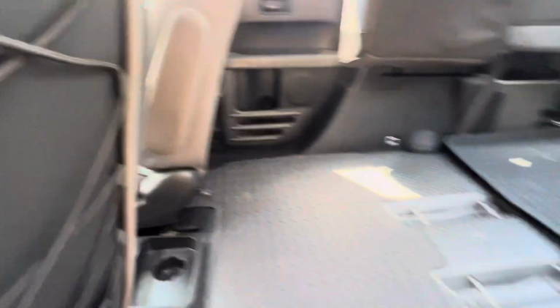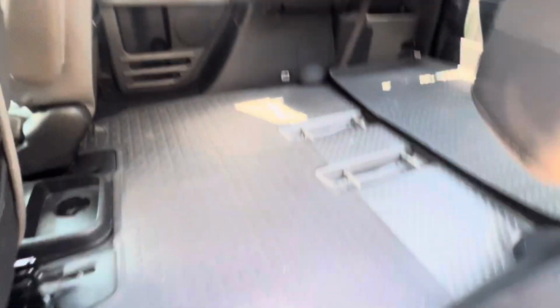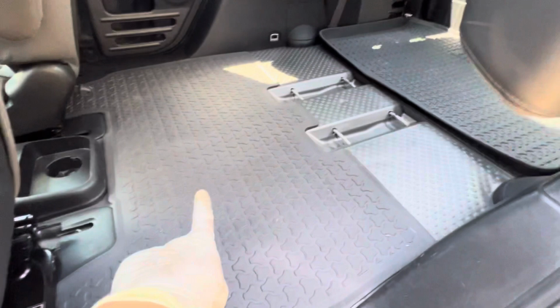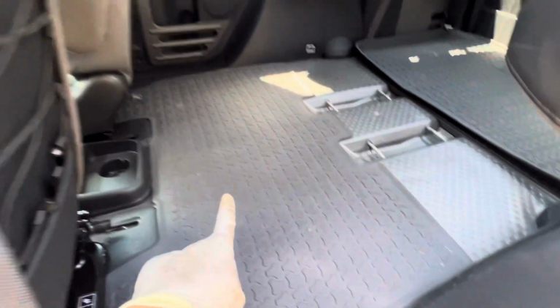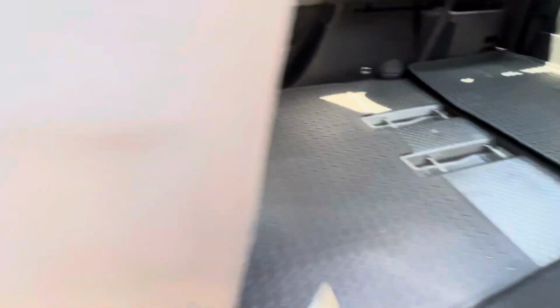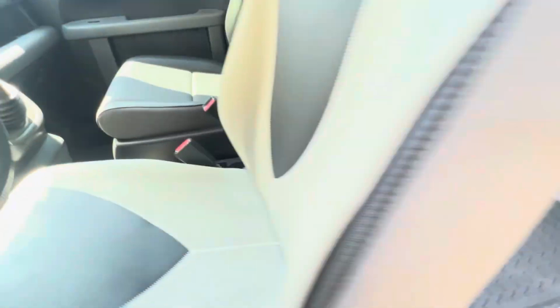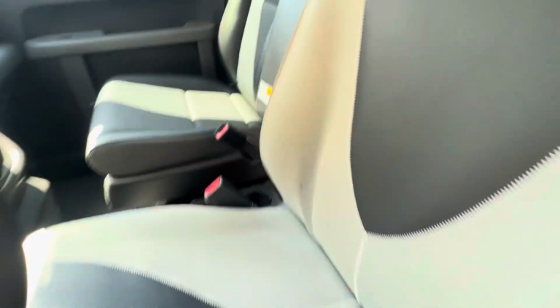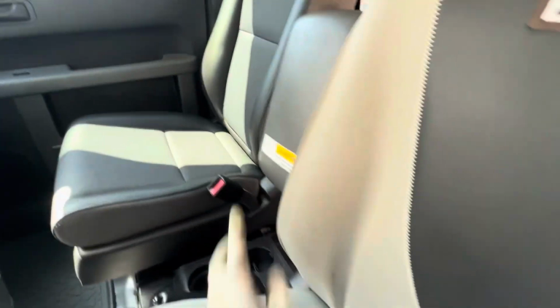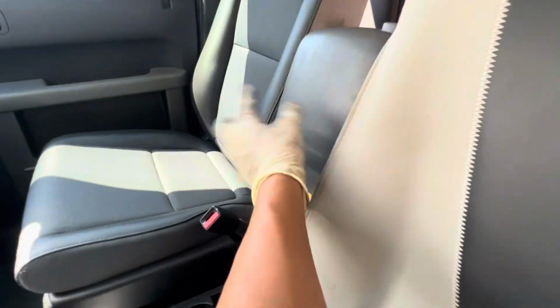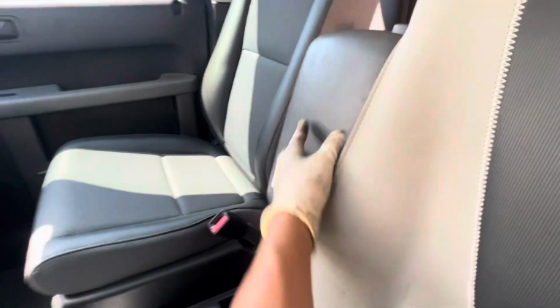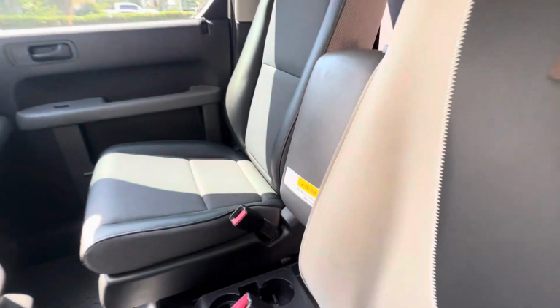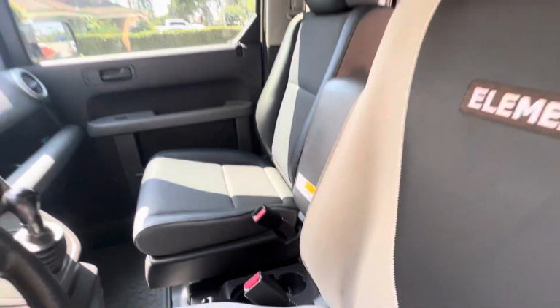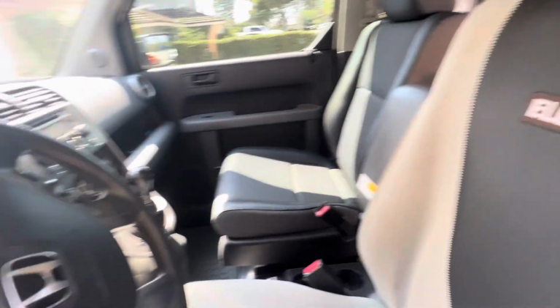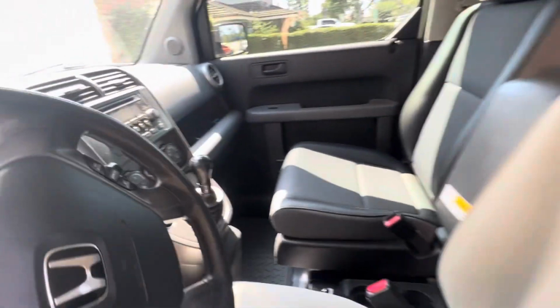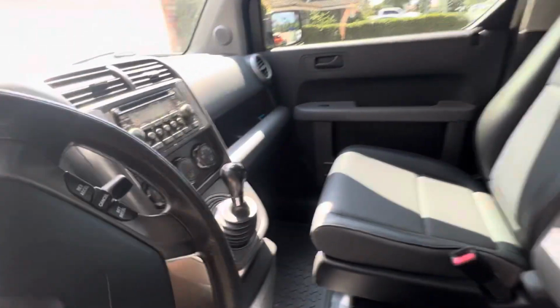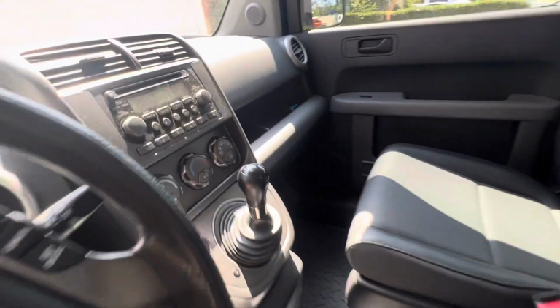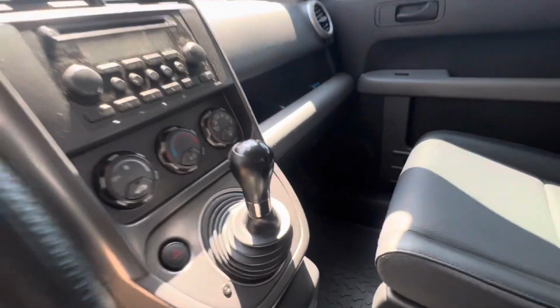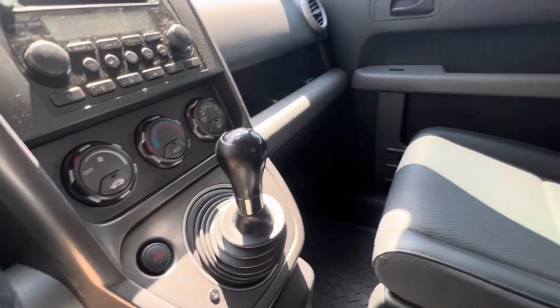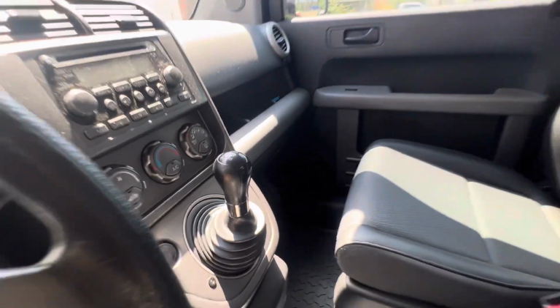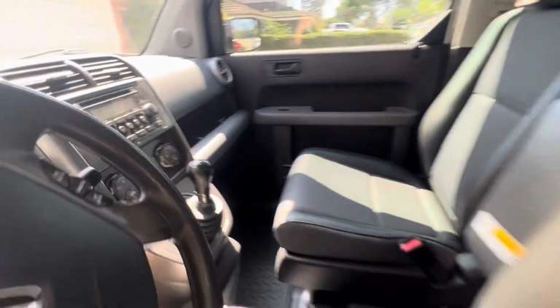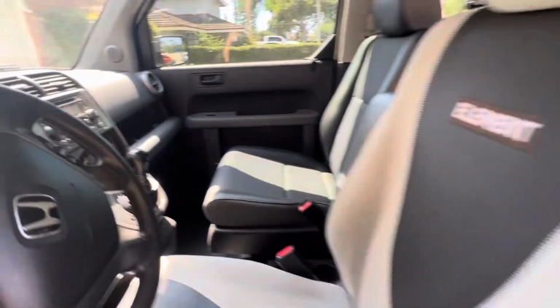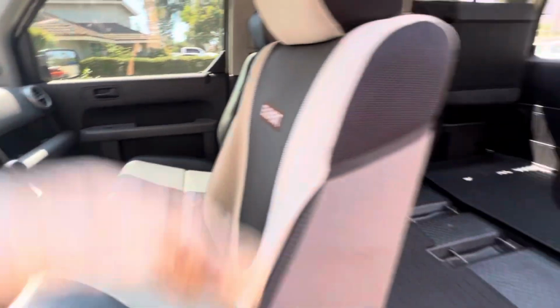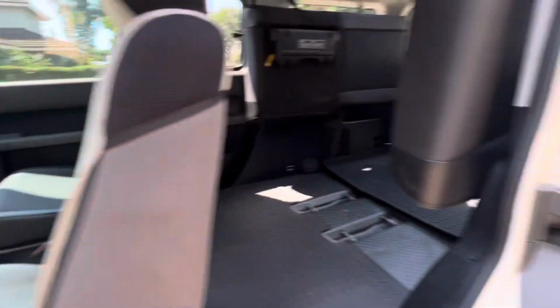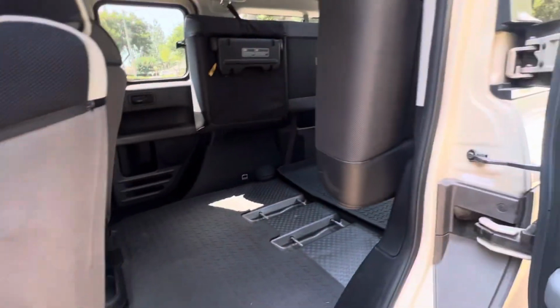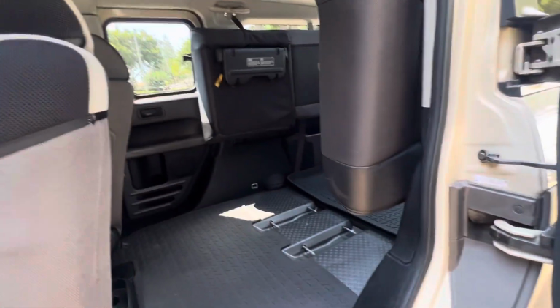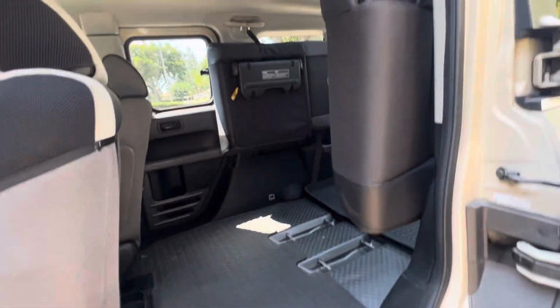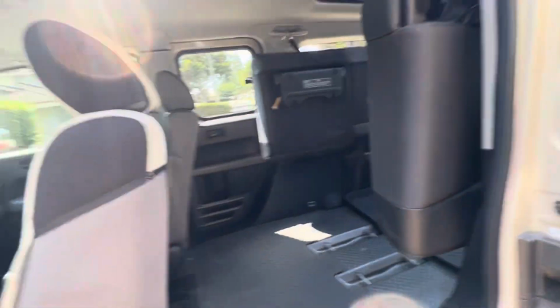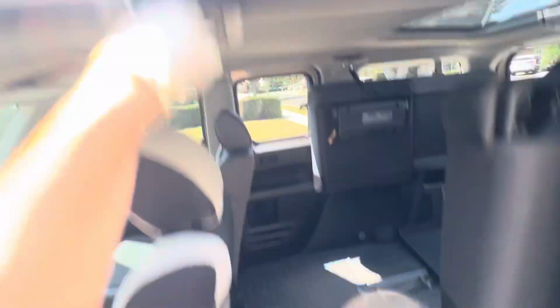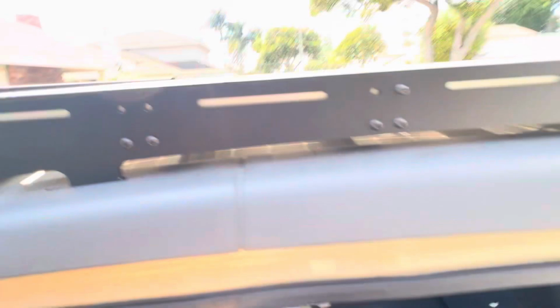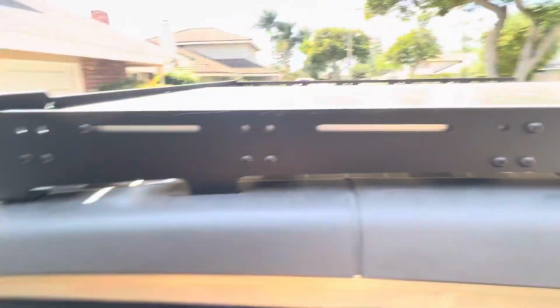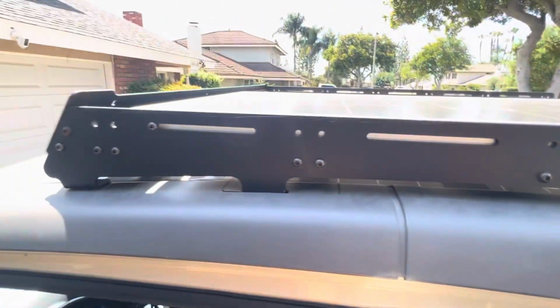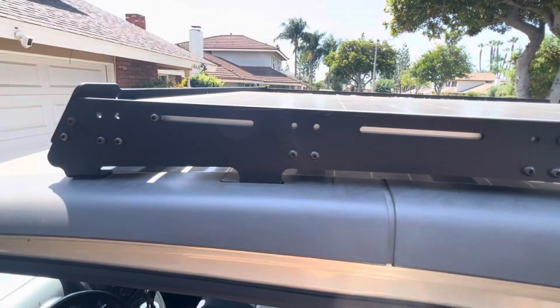So the floor mats and center console are all OEM stuff. It's all-wheel drive, manual transmission — thank you Element Driven, and Rob DC for the roof rack.